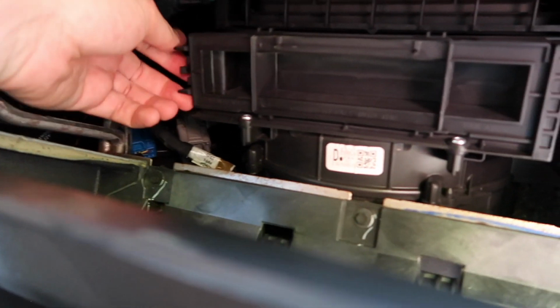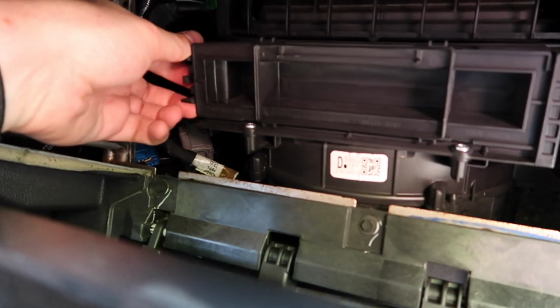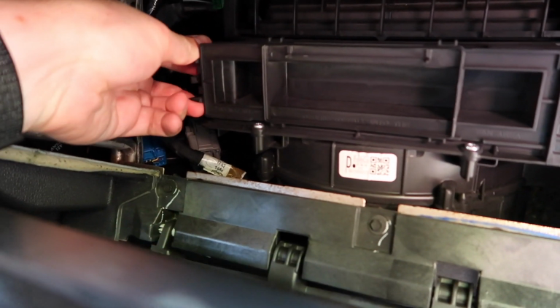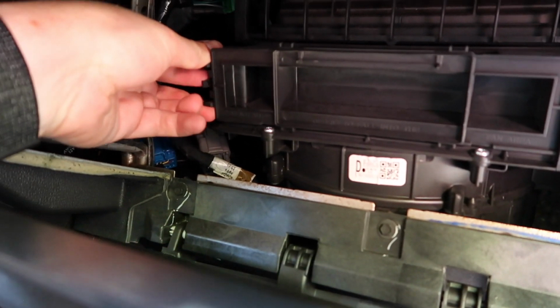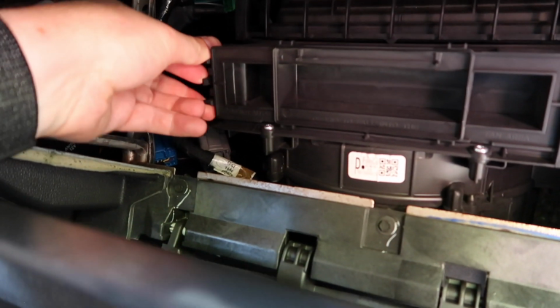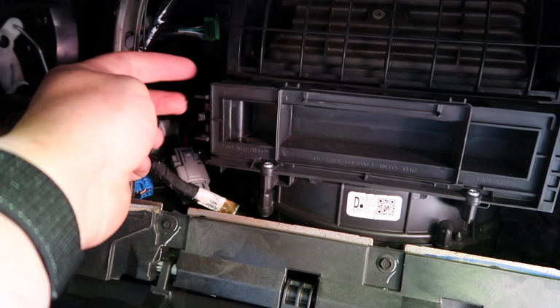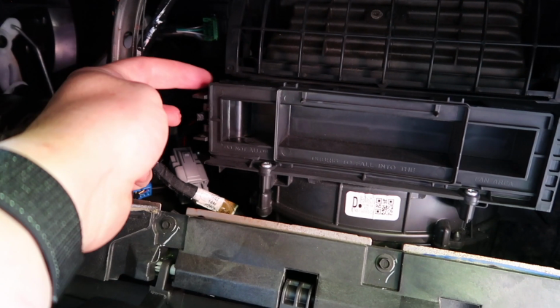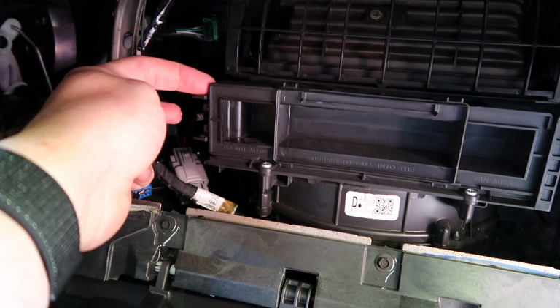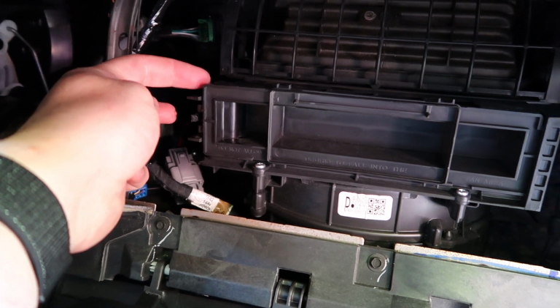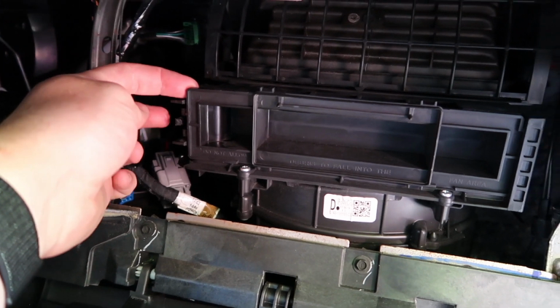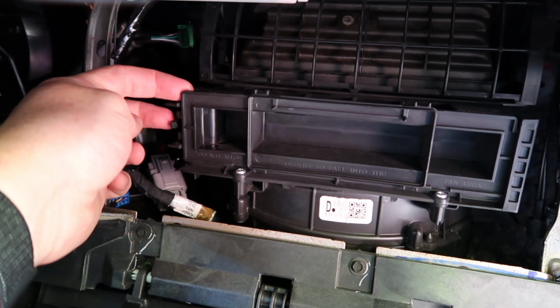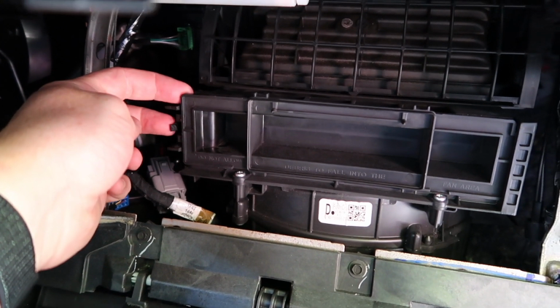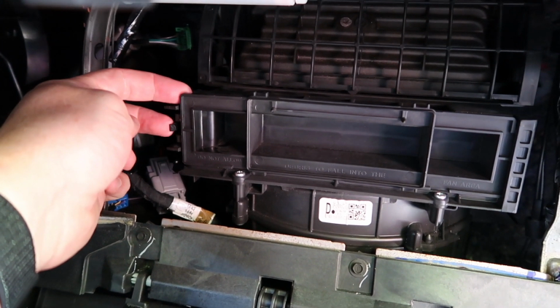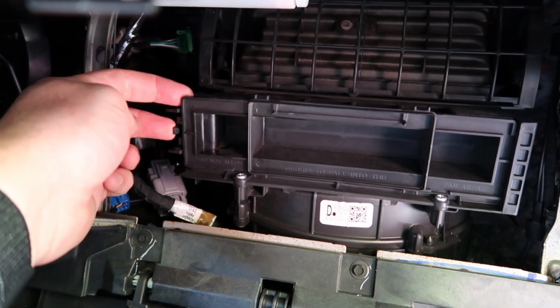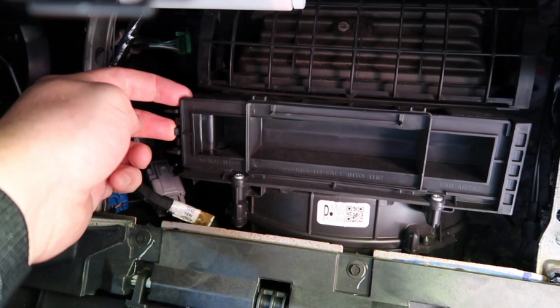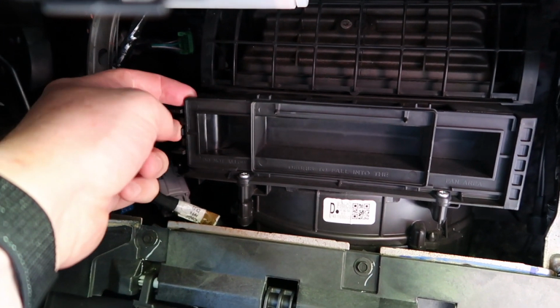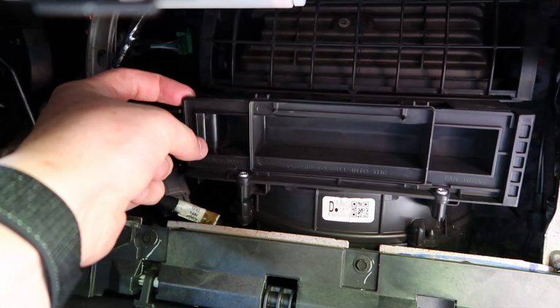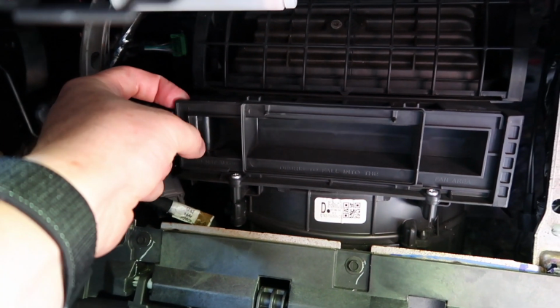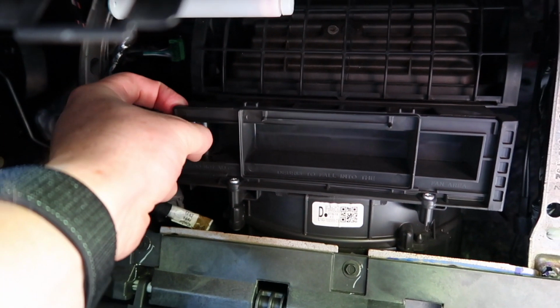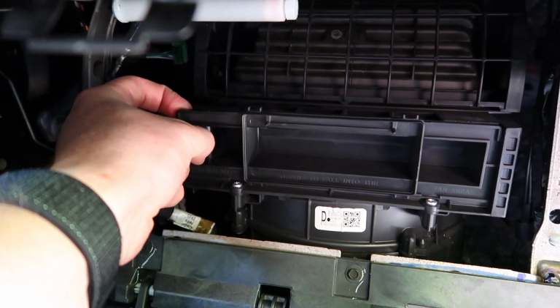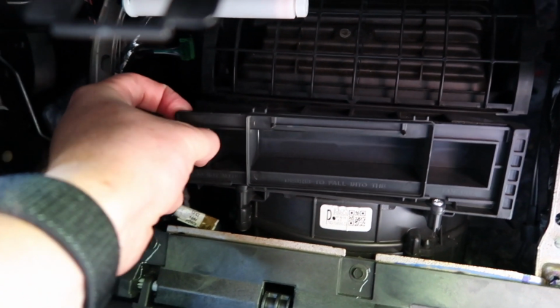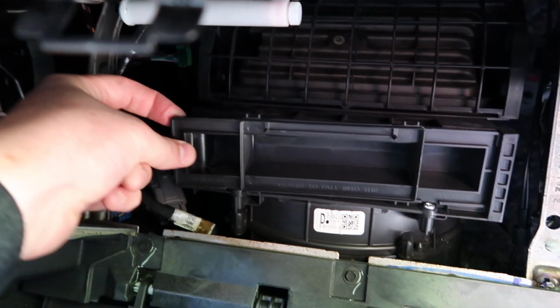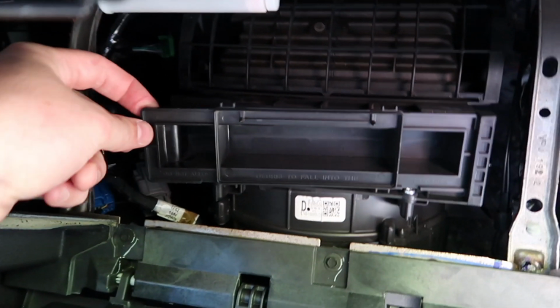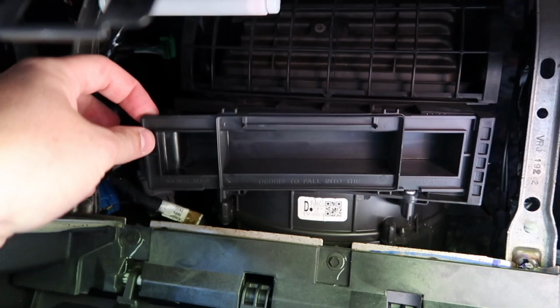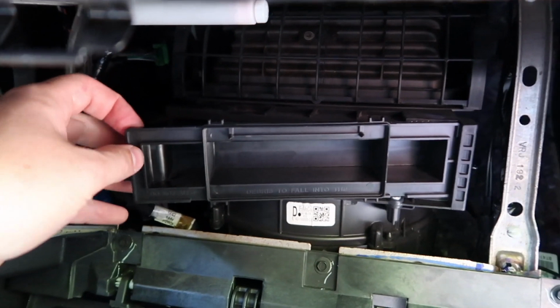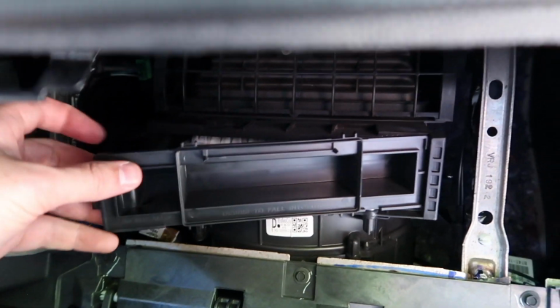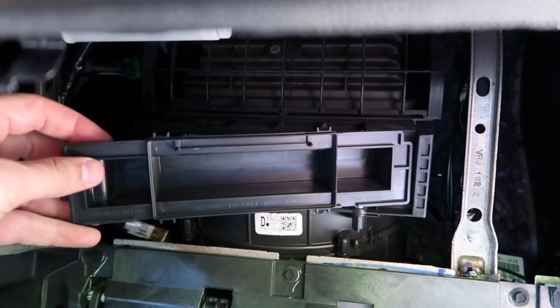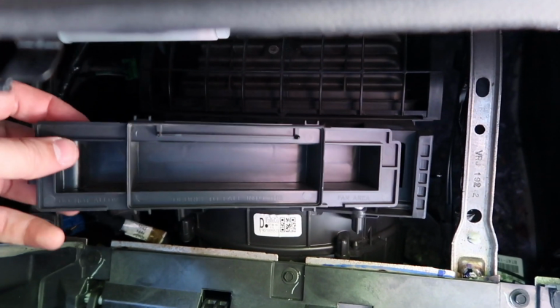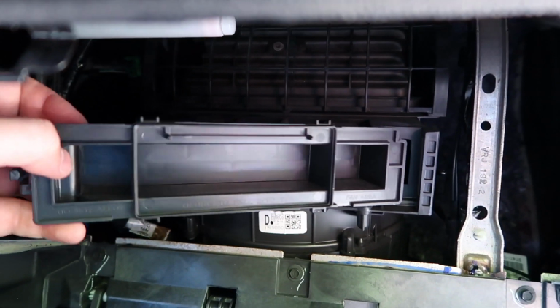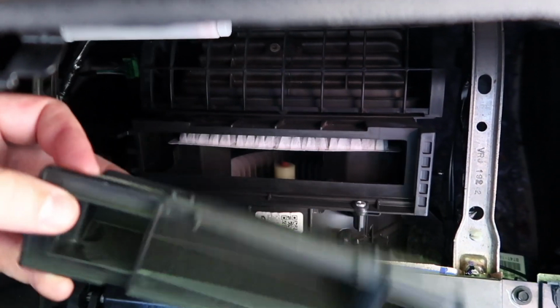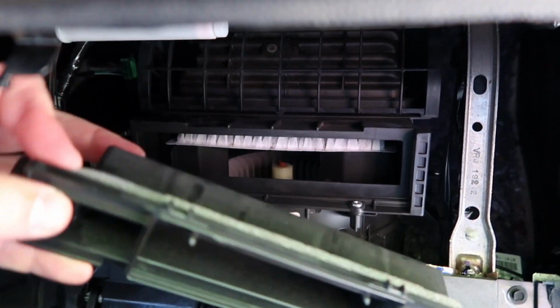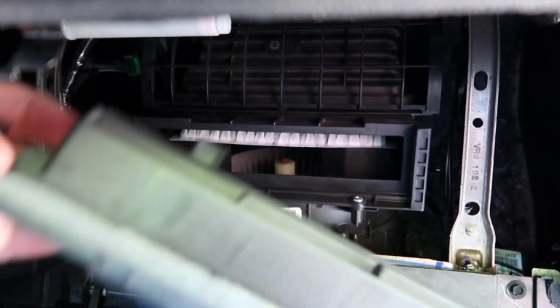It's best to get a finger behind this little corner here while you're pushing on that middle tab — so it's a push and pull at the same time. This door pops off.